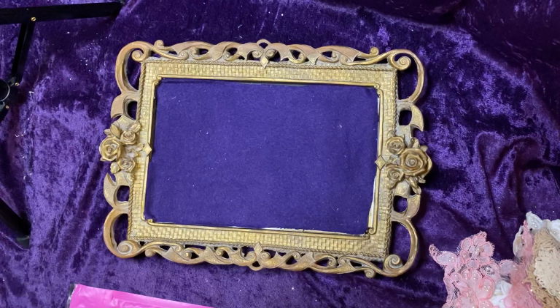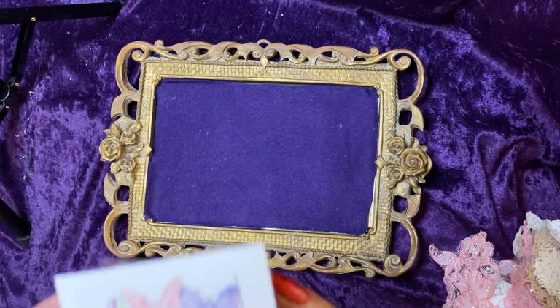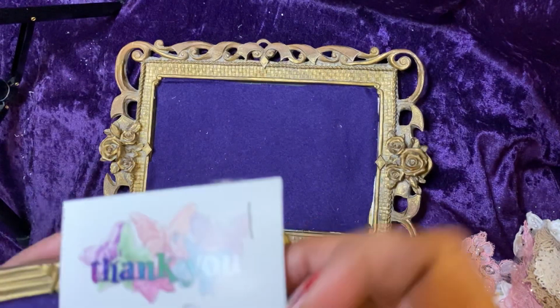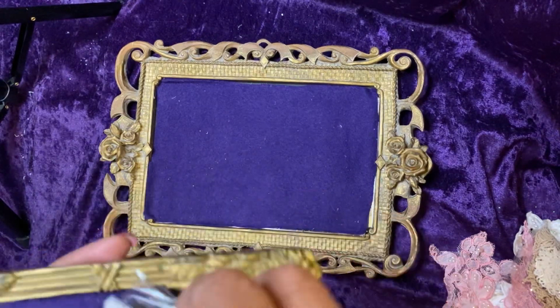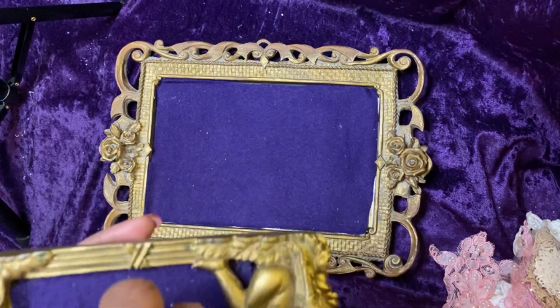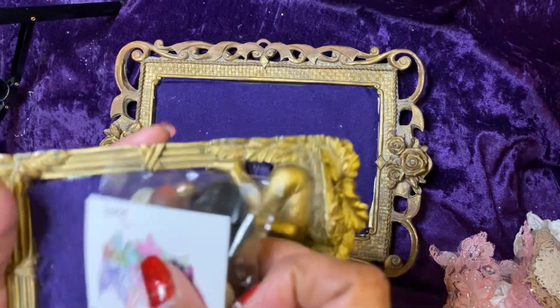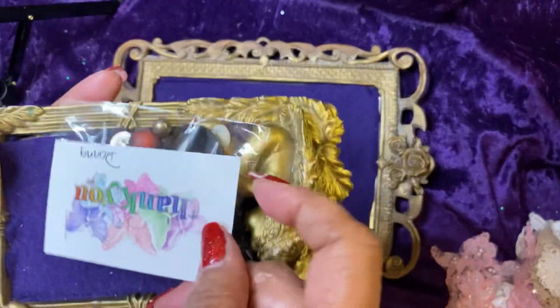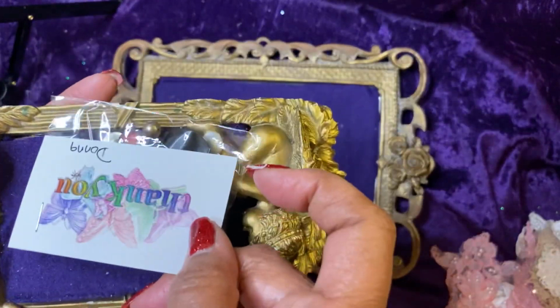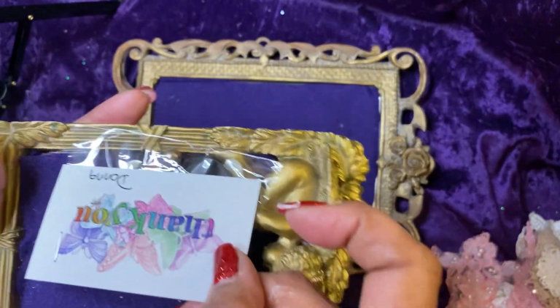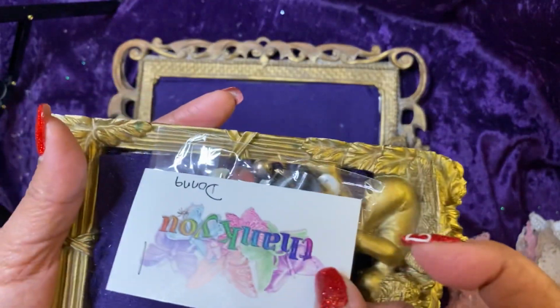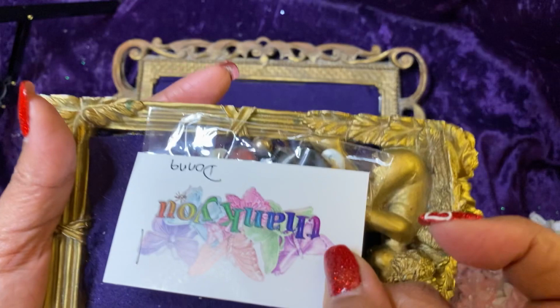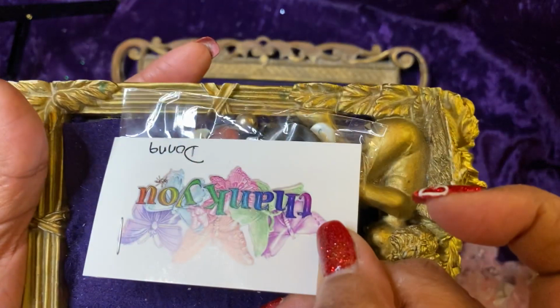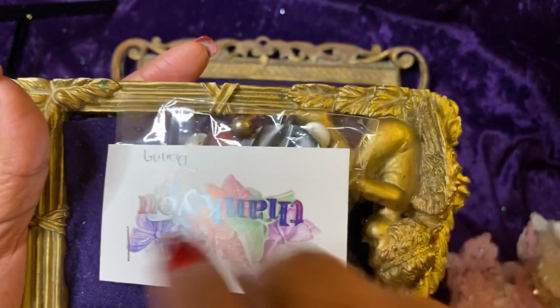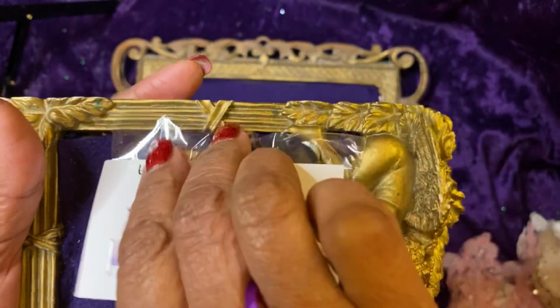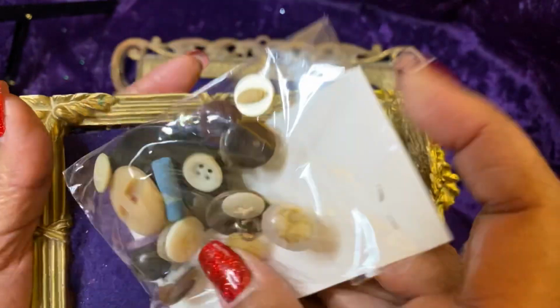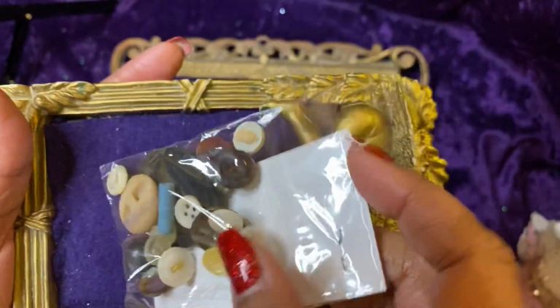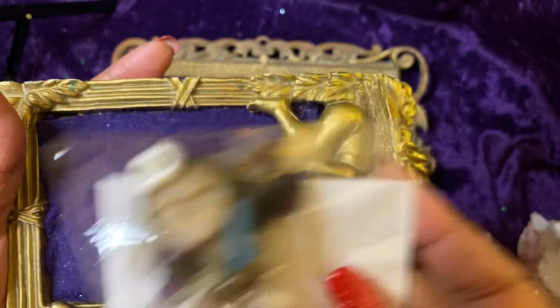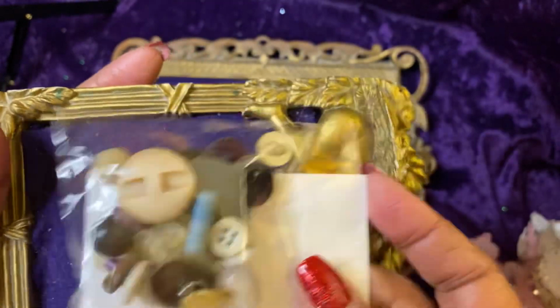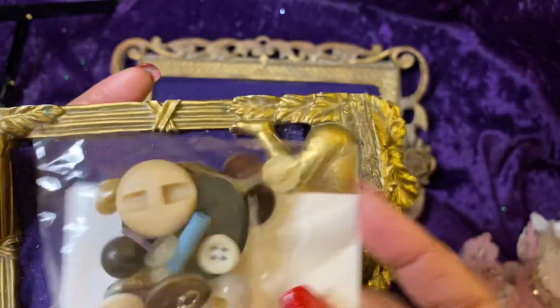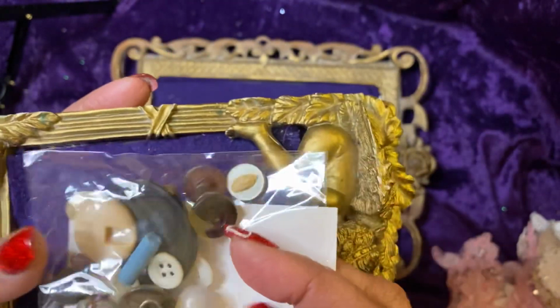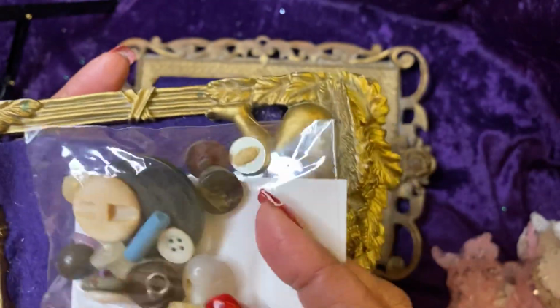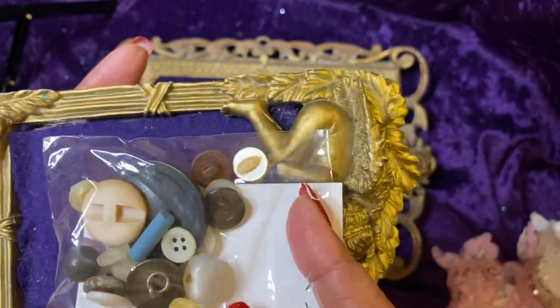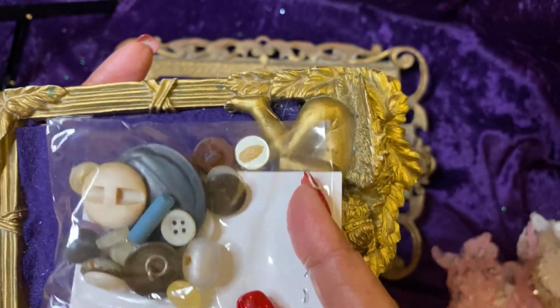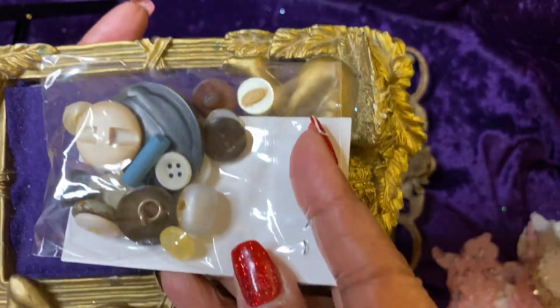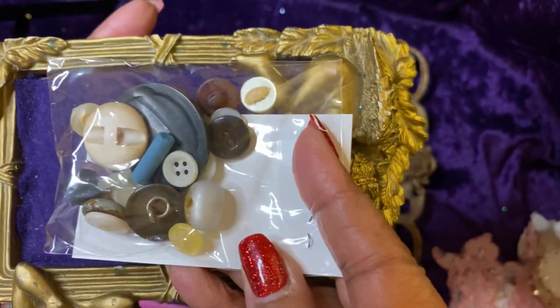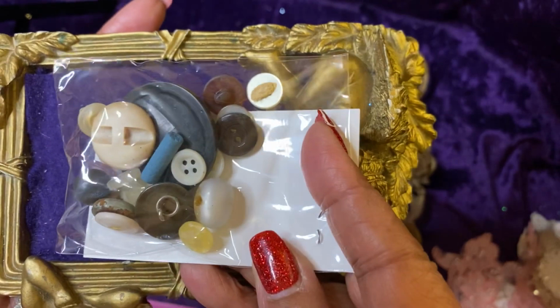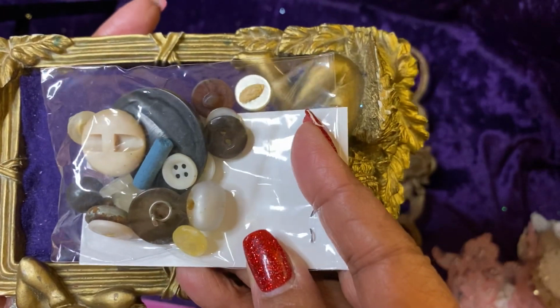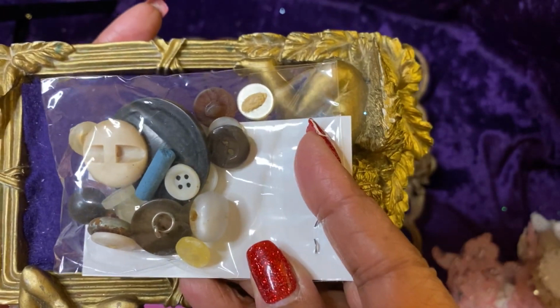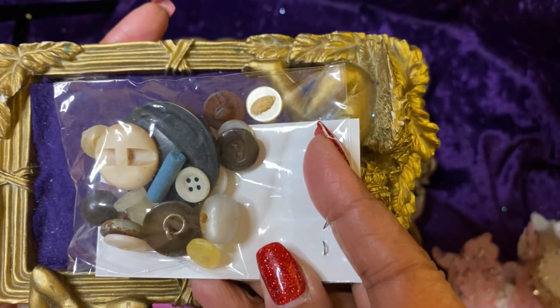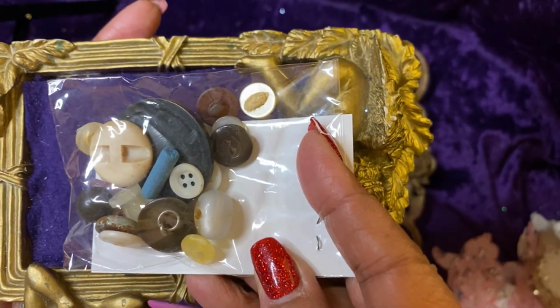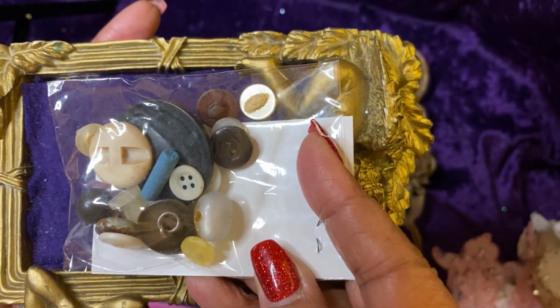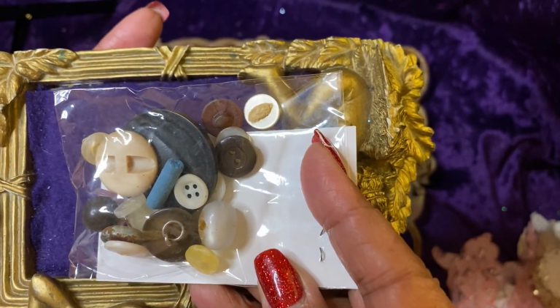This is her thank you, and it is vintage buttons, which I will be able to use on many projects.